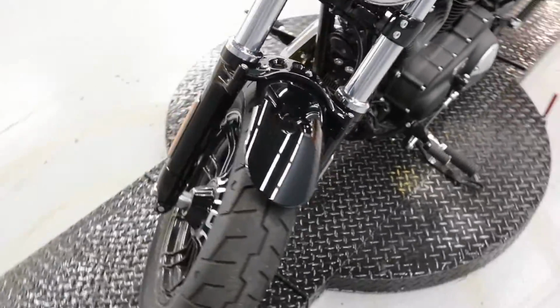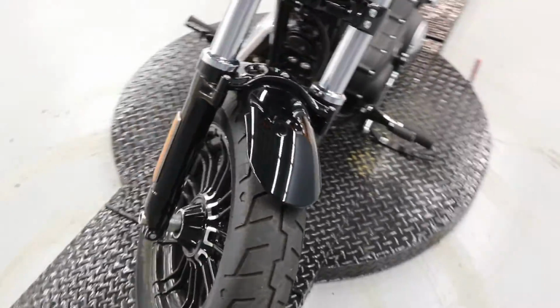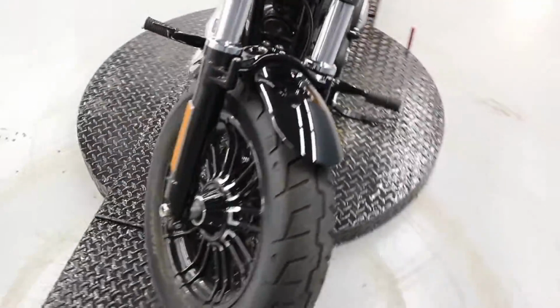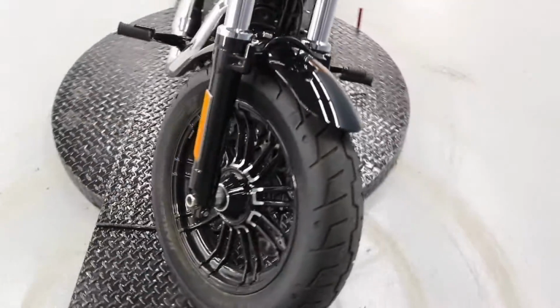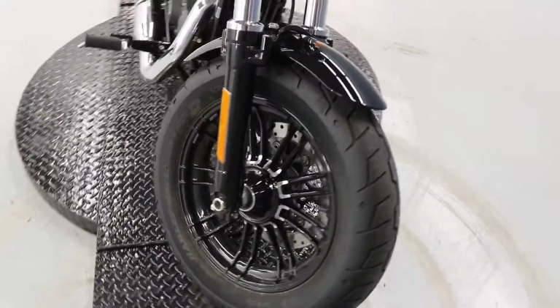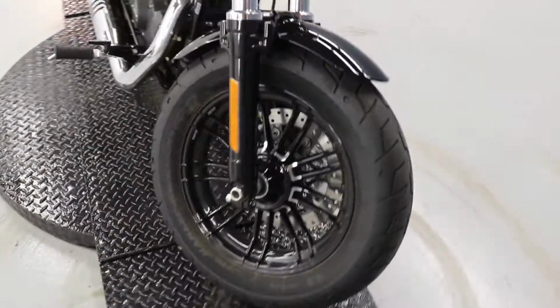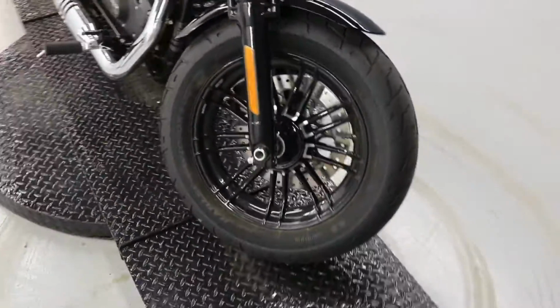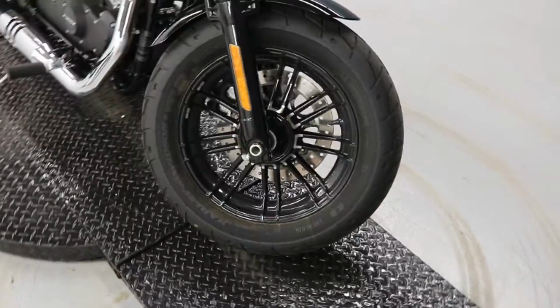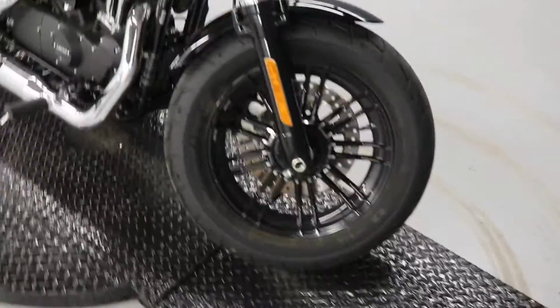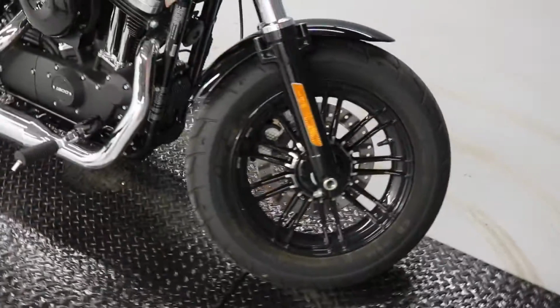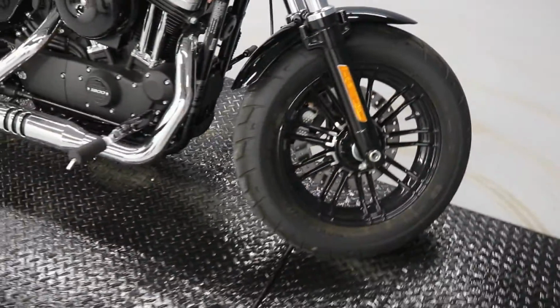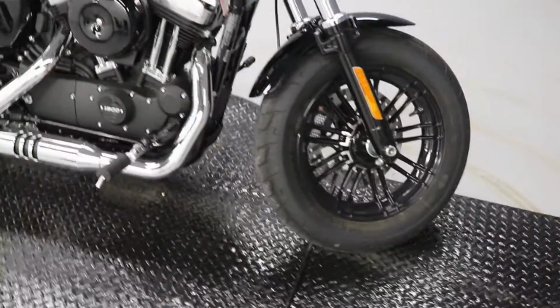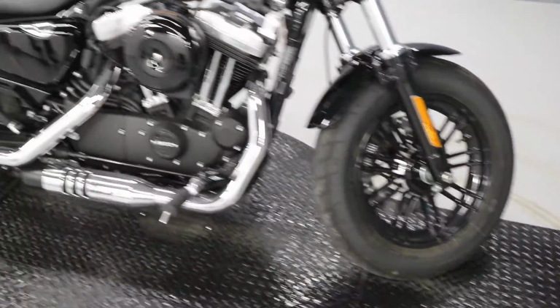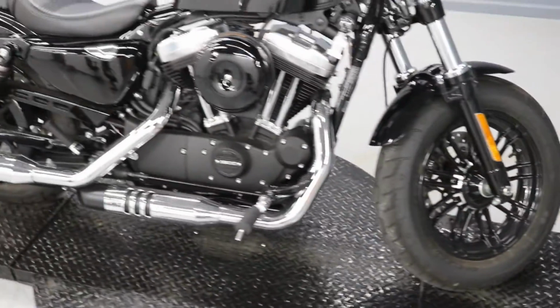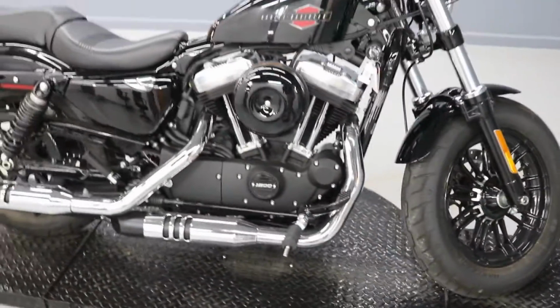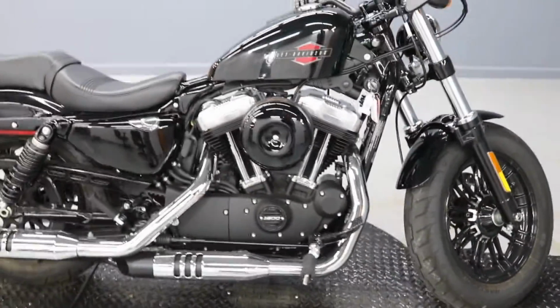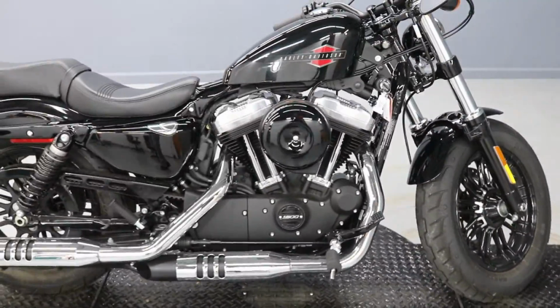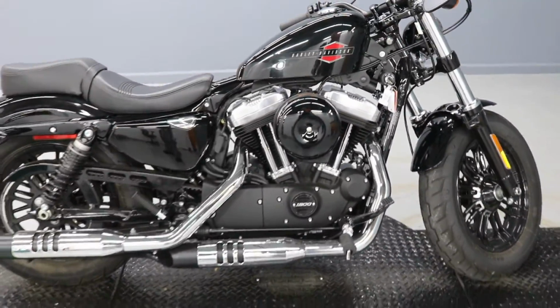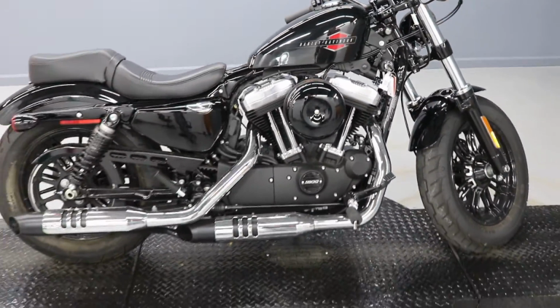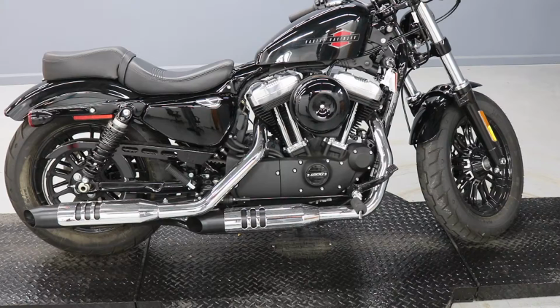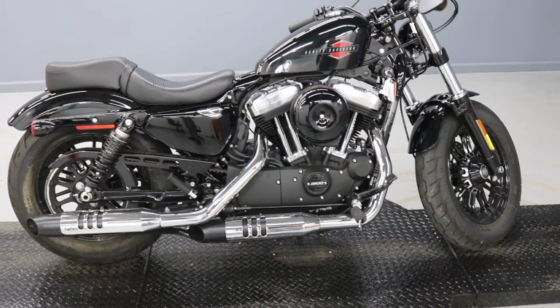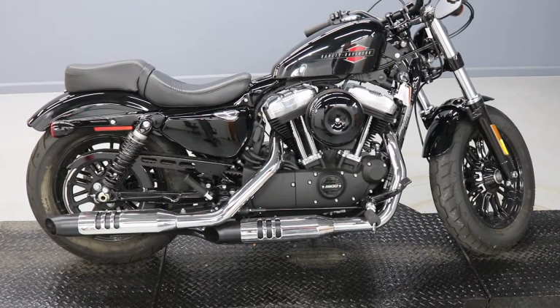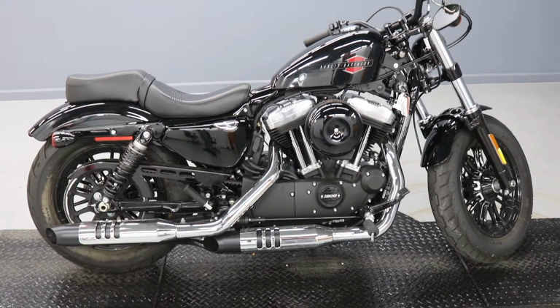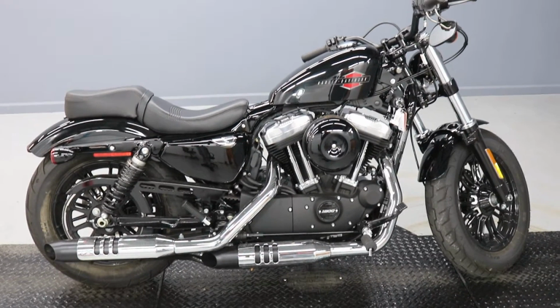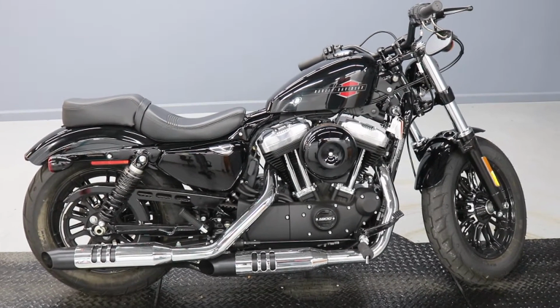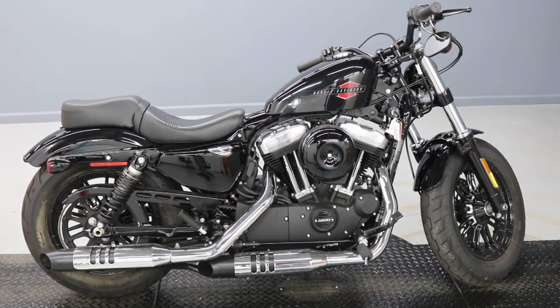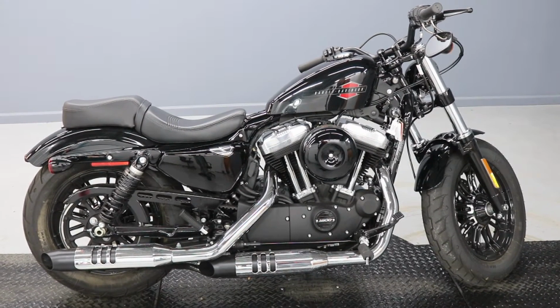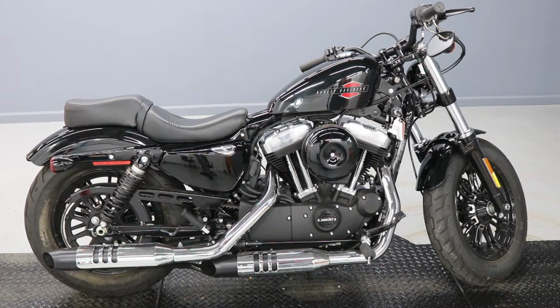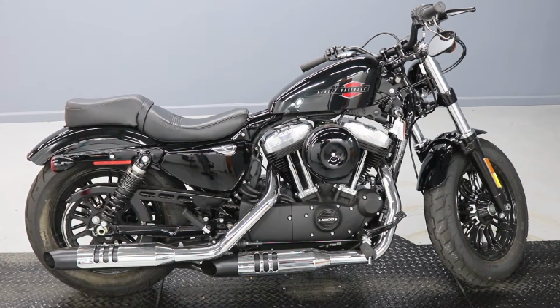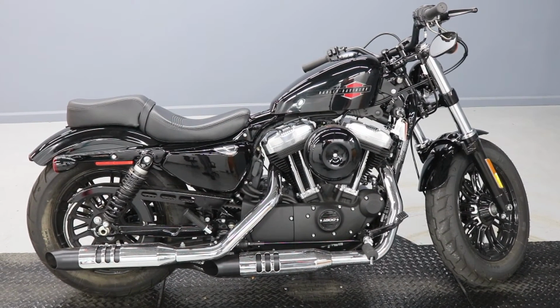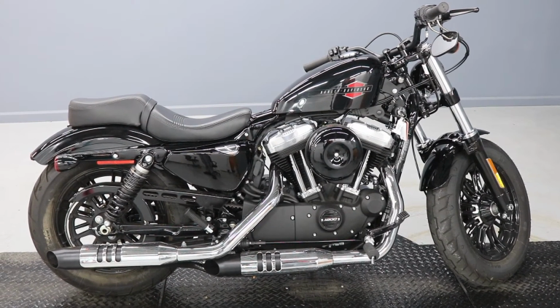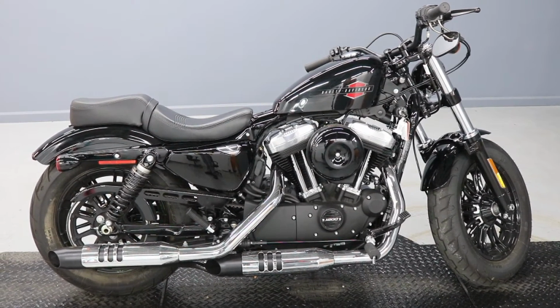Really nice bike with the signature wide front tire for the 48 and the 1200 motor. Come on in, throw a leg over, take you for a test ride.